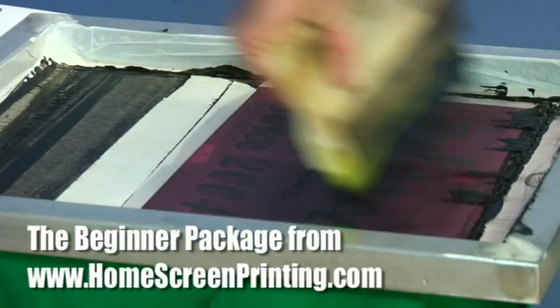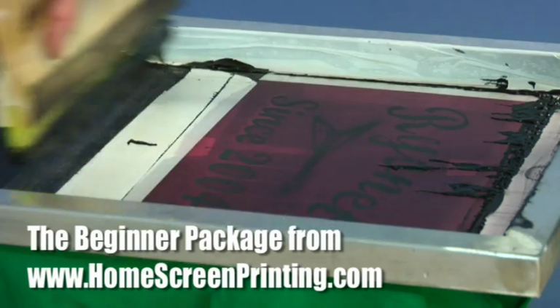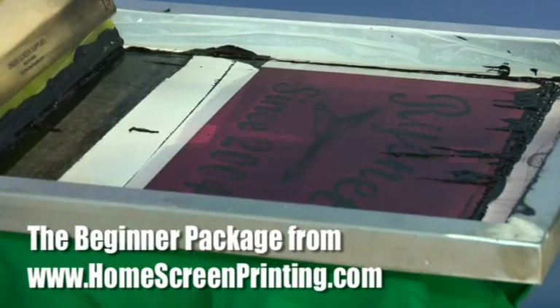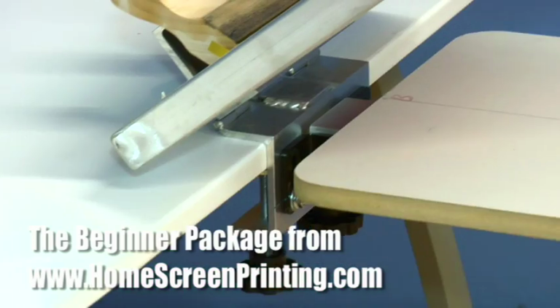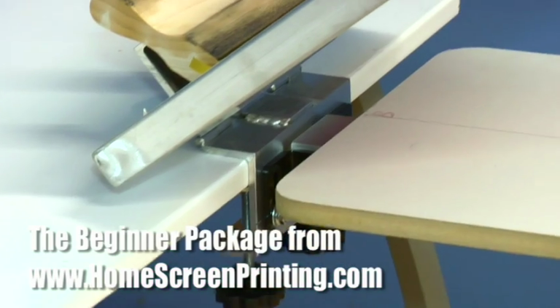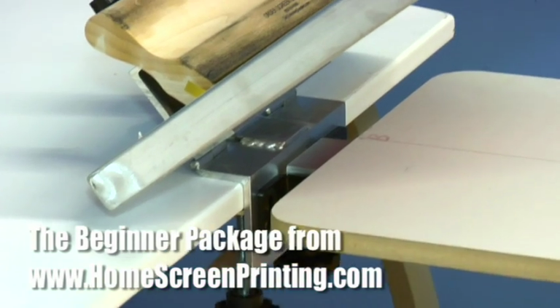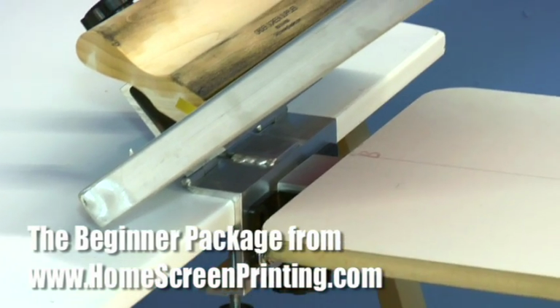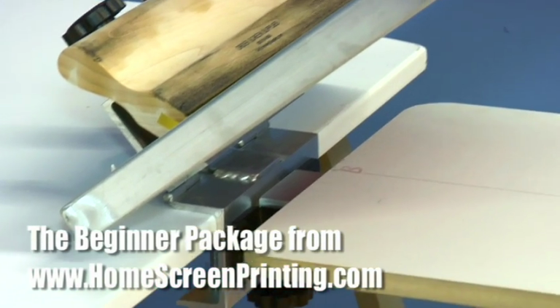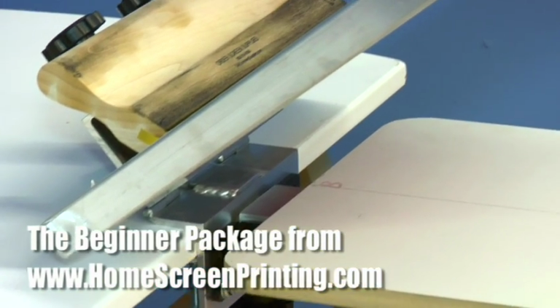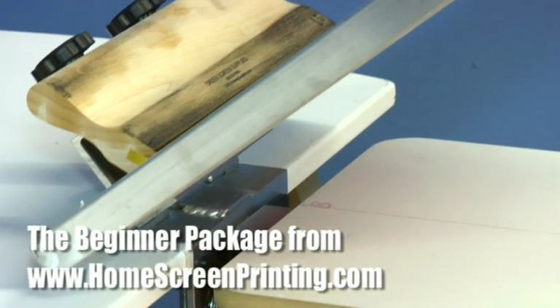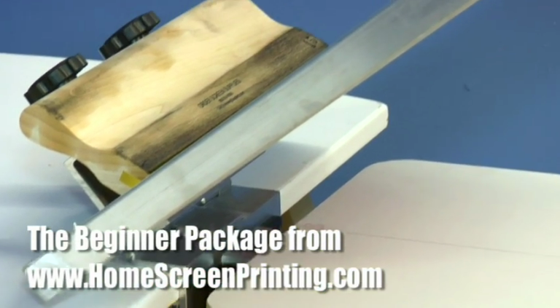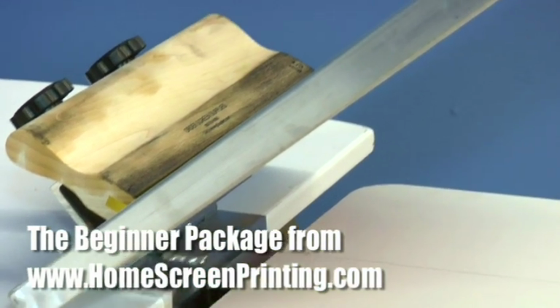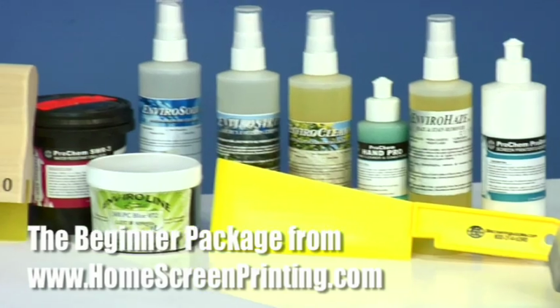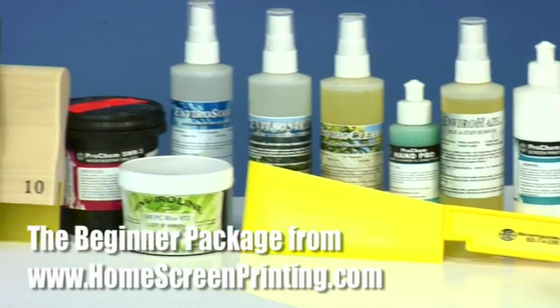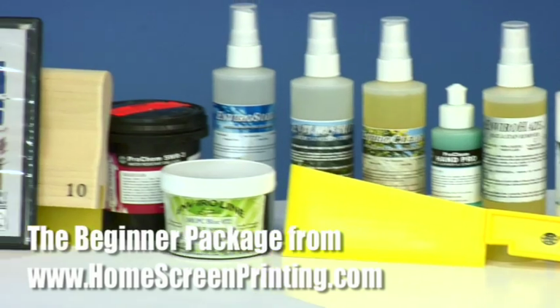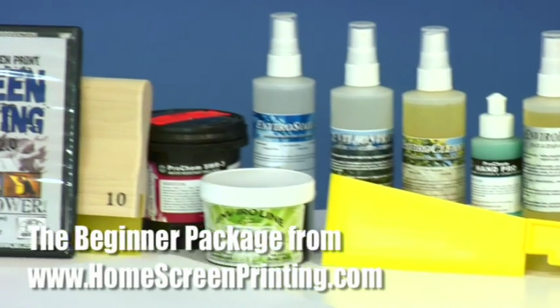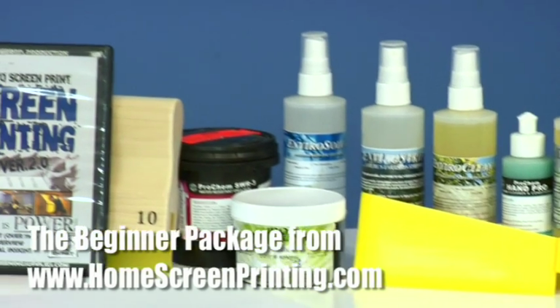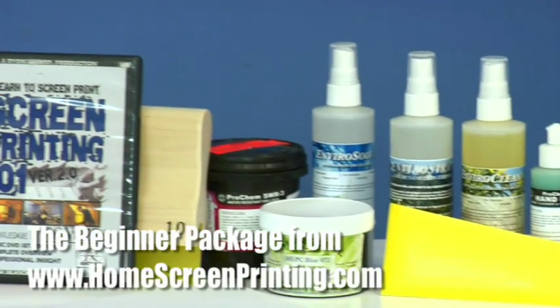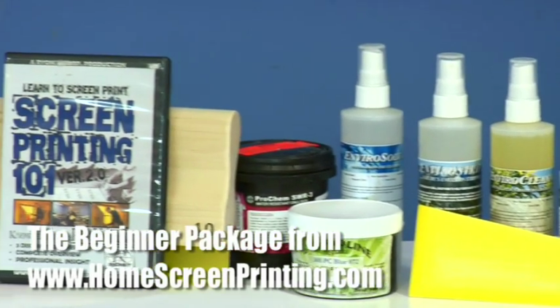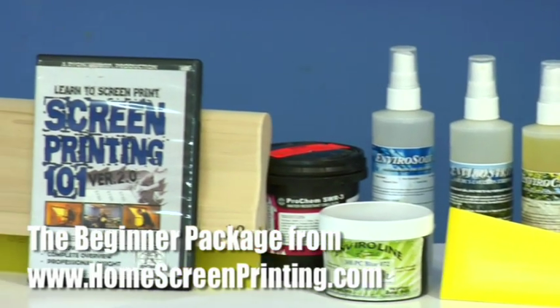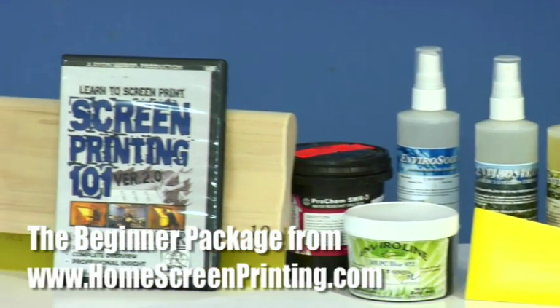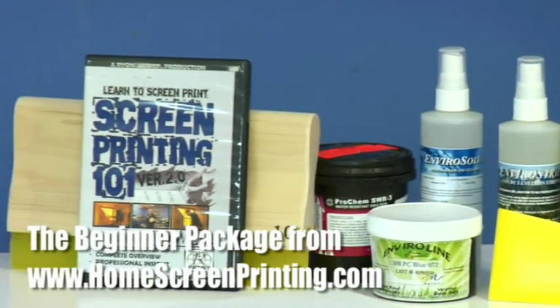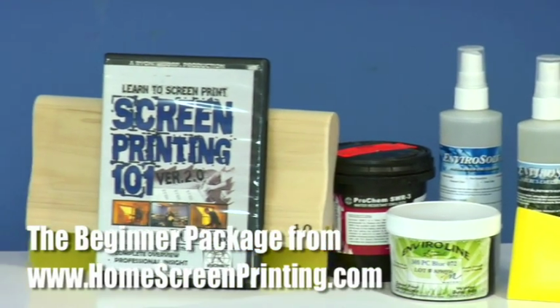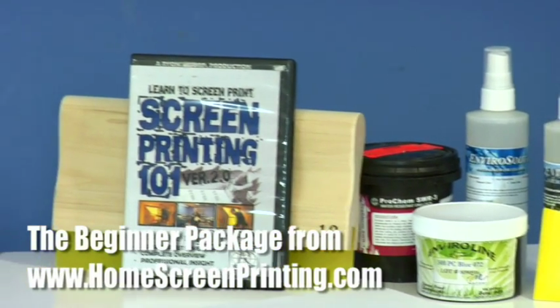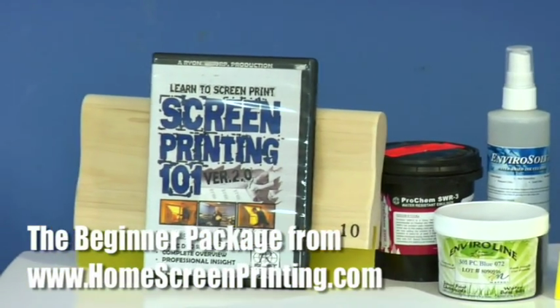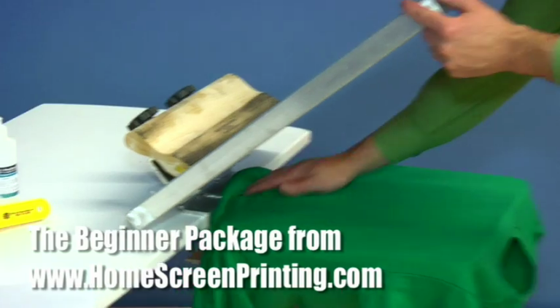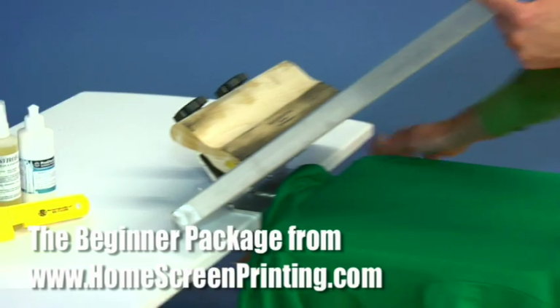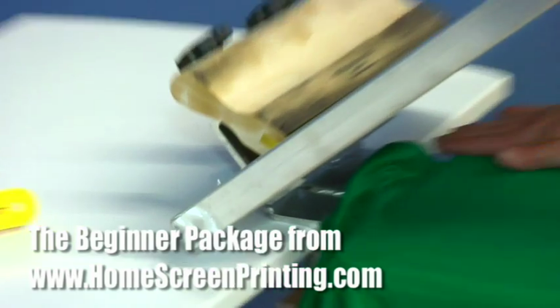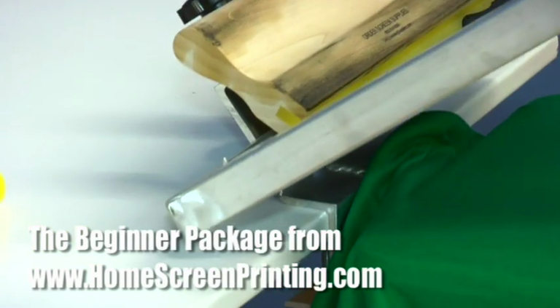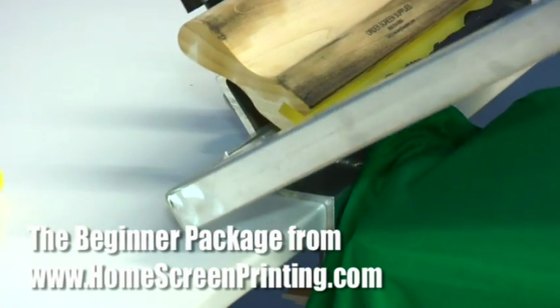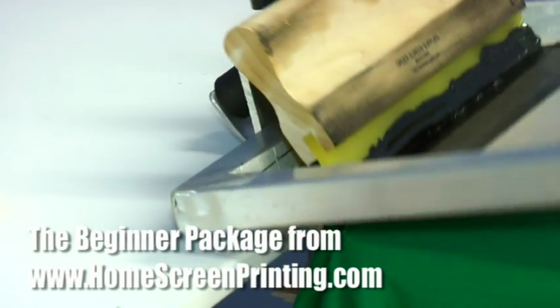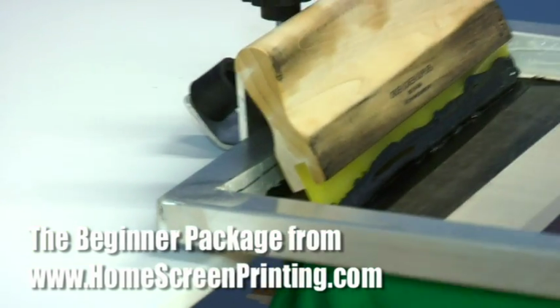The beginner package consists of a portable one-color table-mounted clamp press, a chemical starter kit, ink, squeegee, and an in-depth screen printing training DVD with over six hours of instruction so you'll never be in the dark on how to screen print.